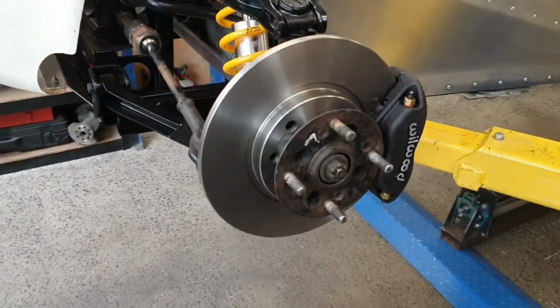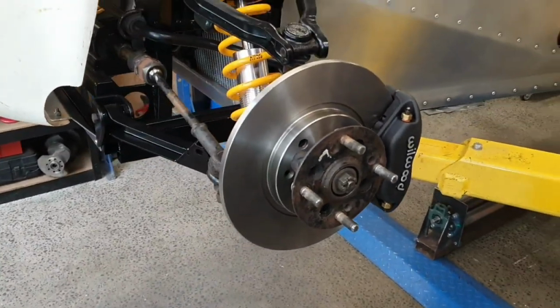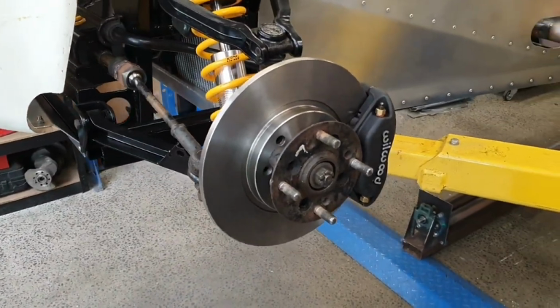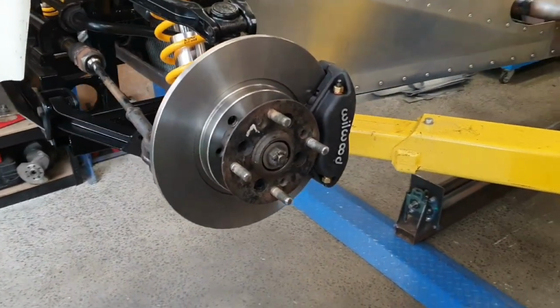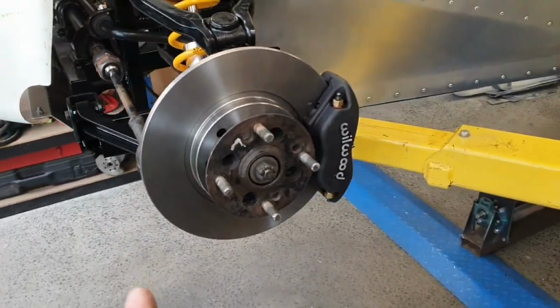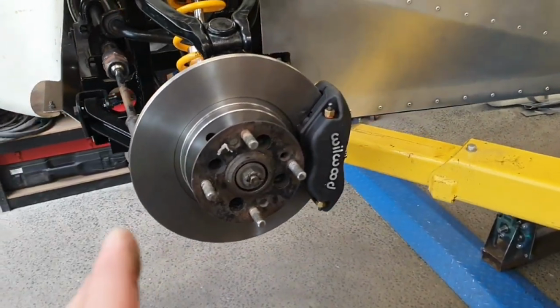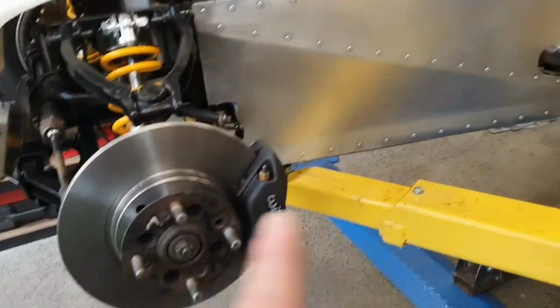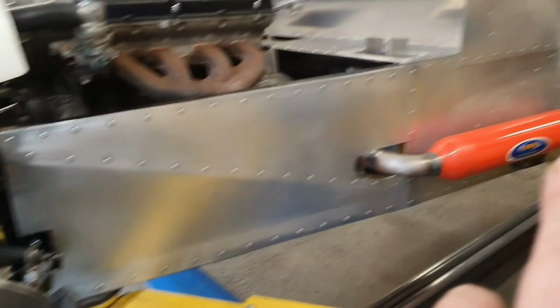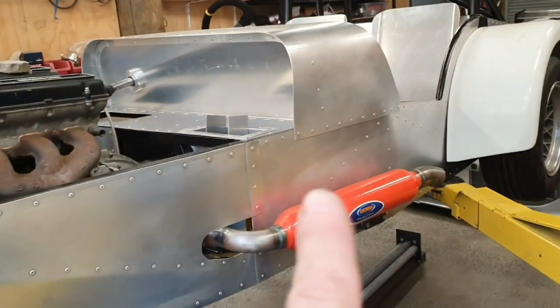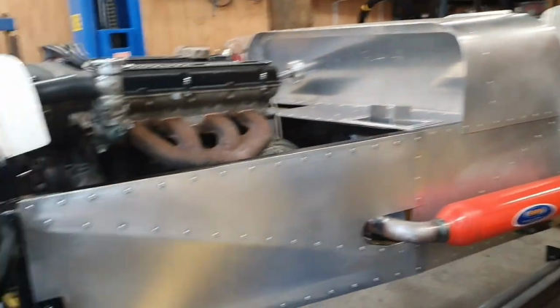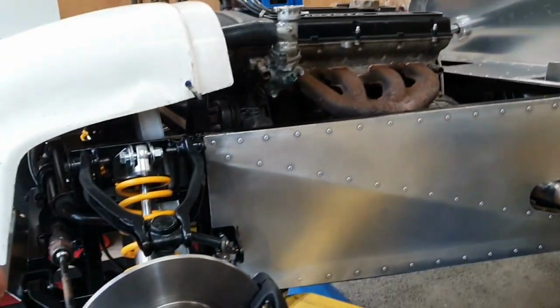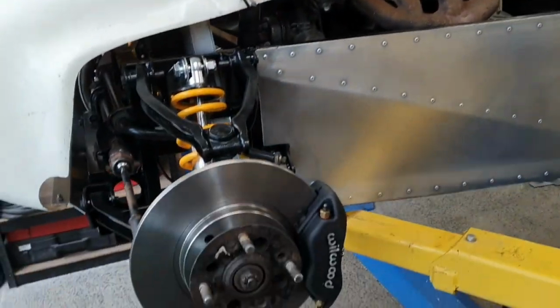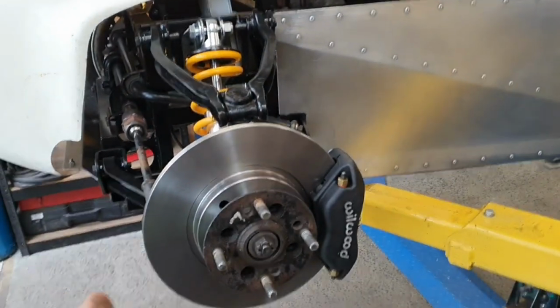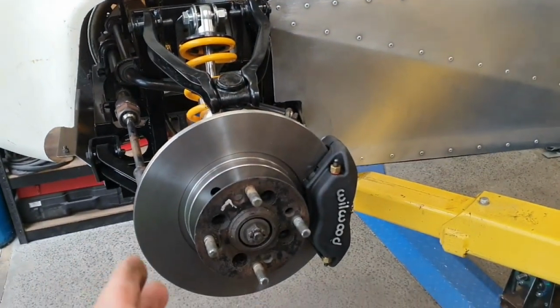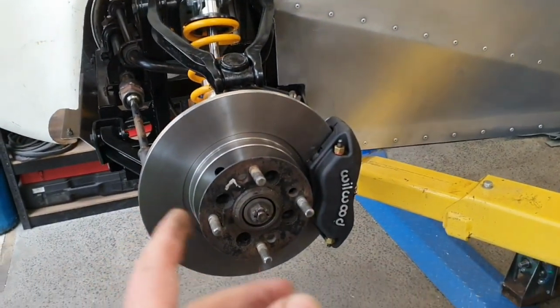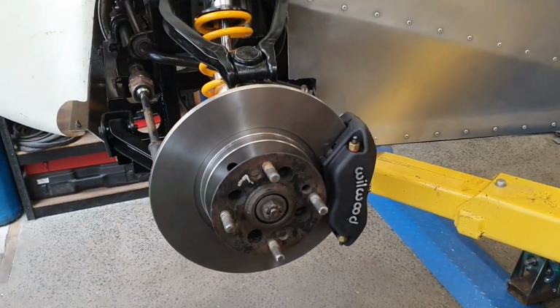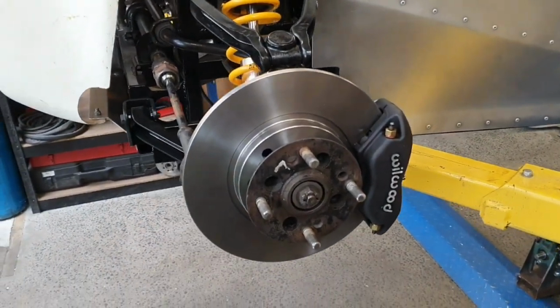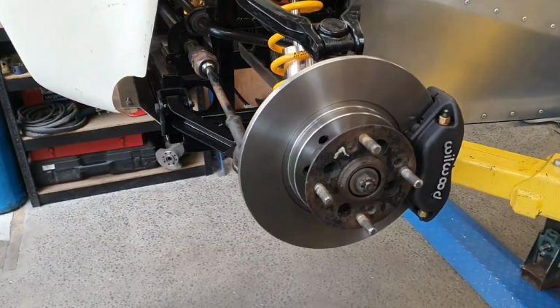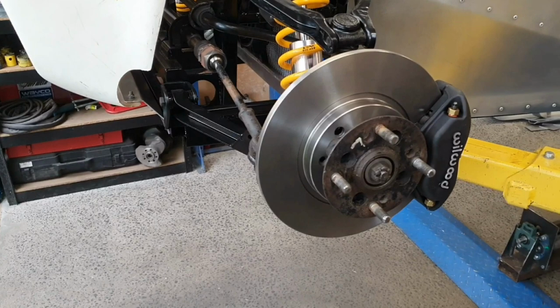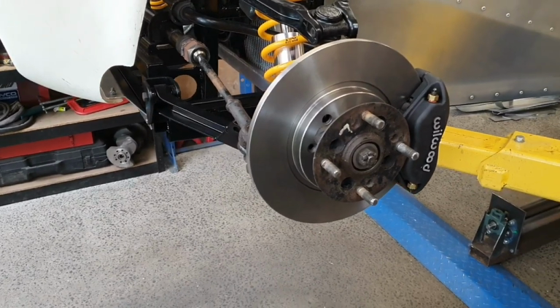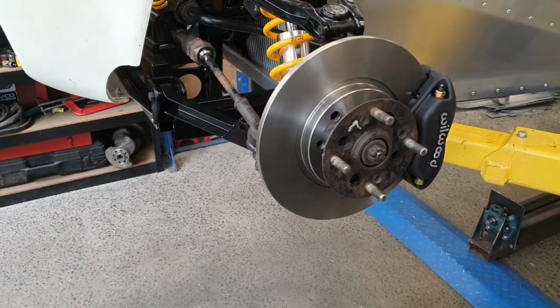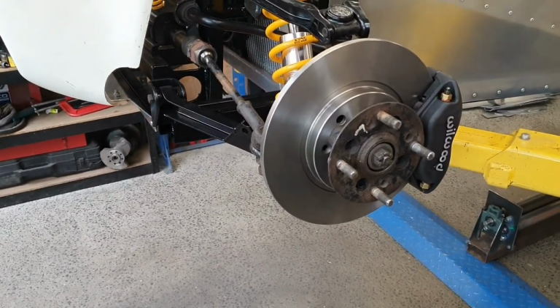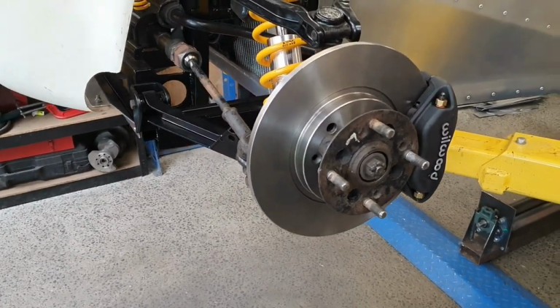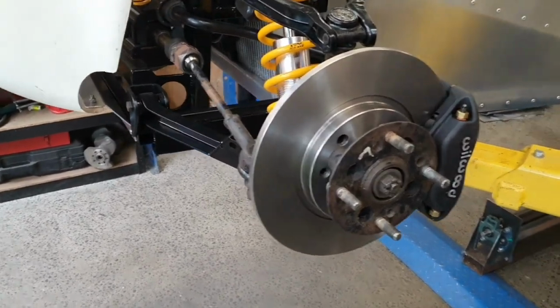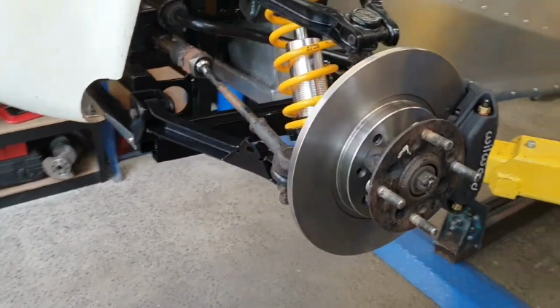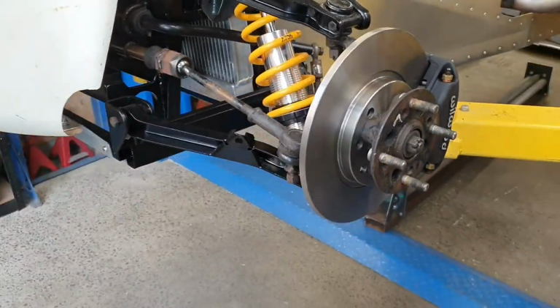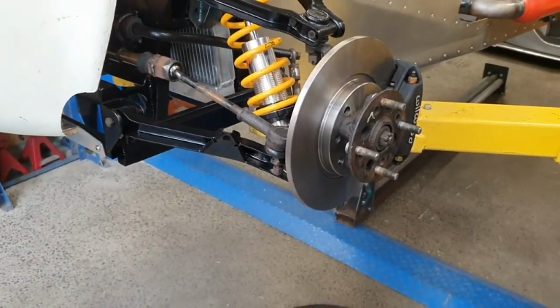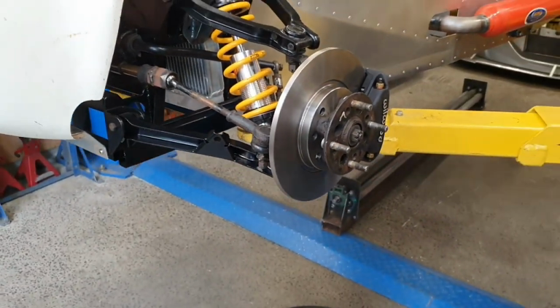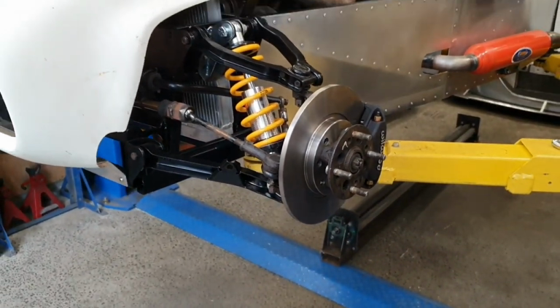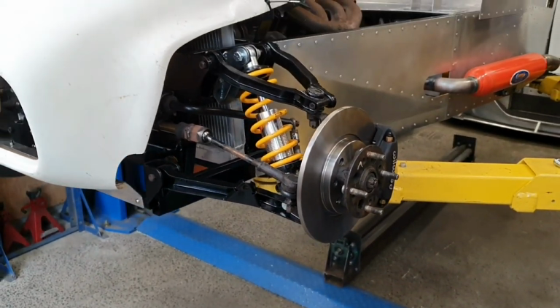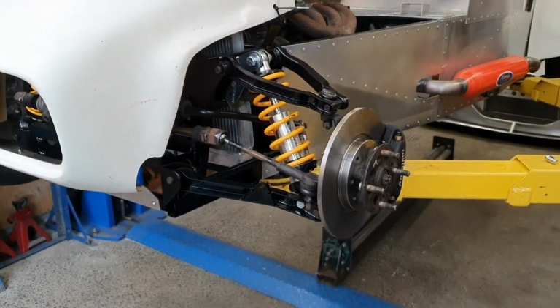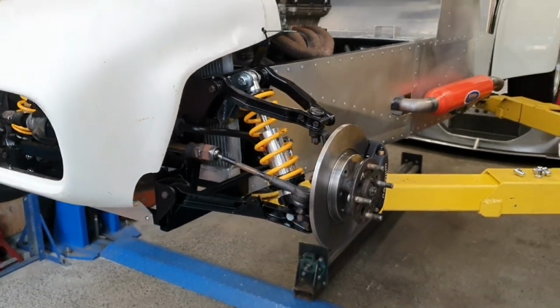Pretty happy with that — that is plenty of brakes for the front of this car. No doubt somebody will be able to beat on those and cook them, but for normal sensible driving they will be 100% good. Plenty adequate.